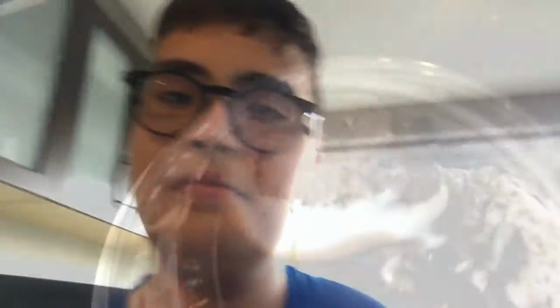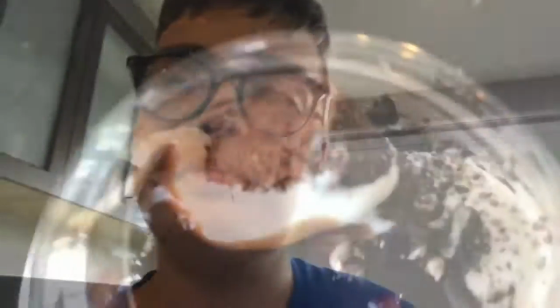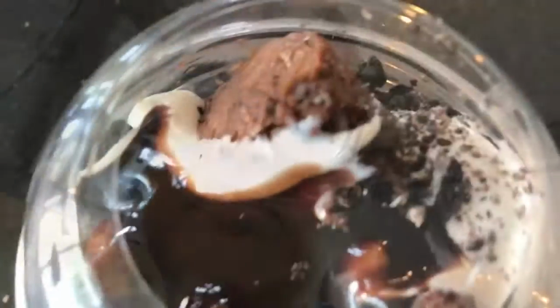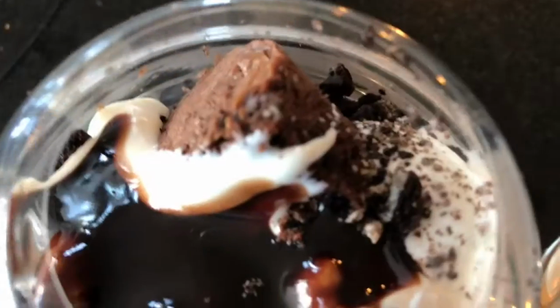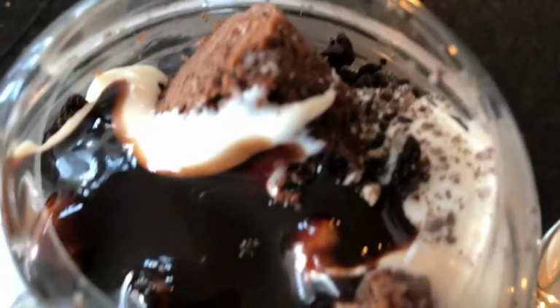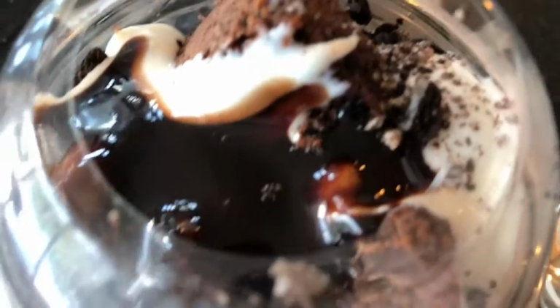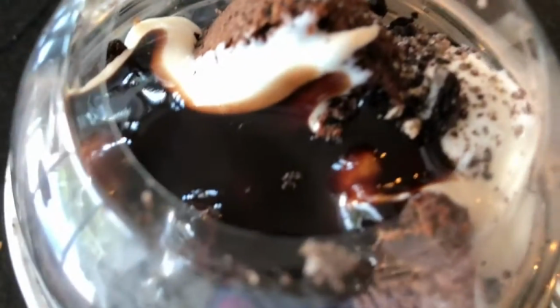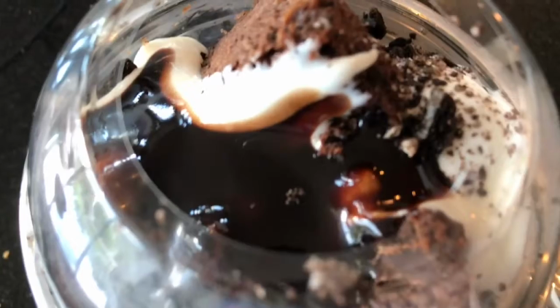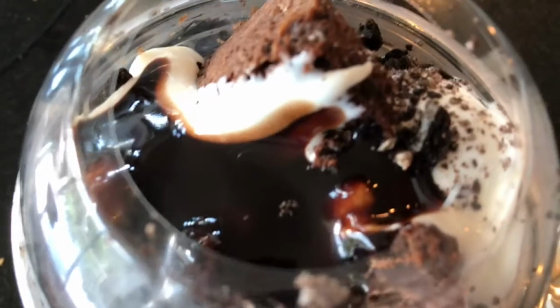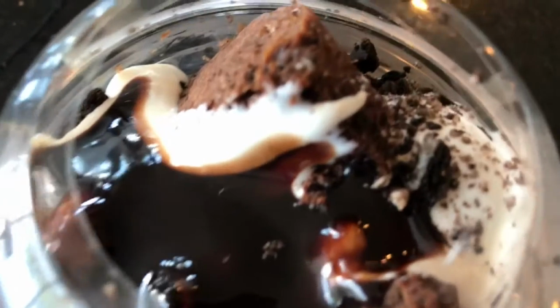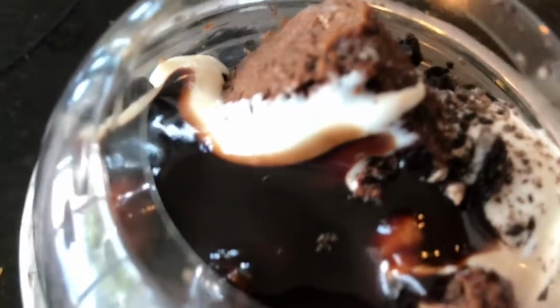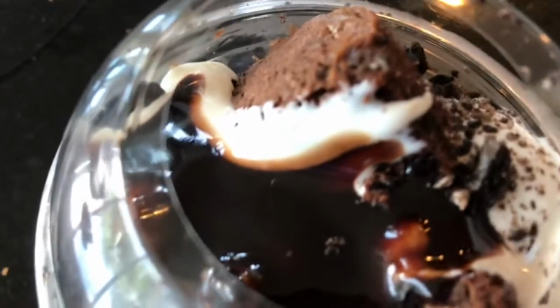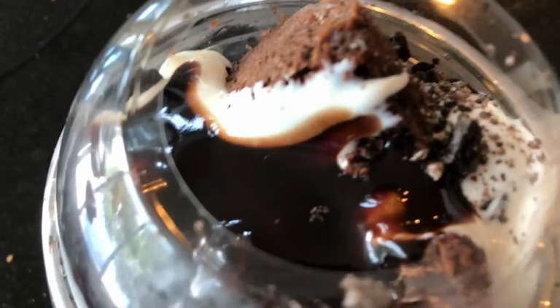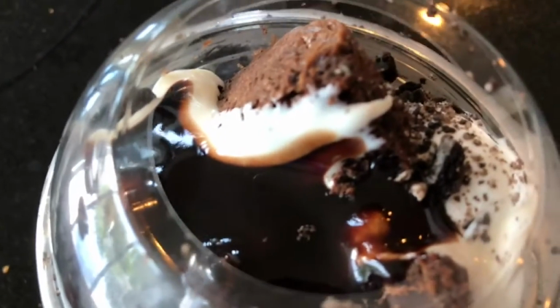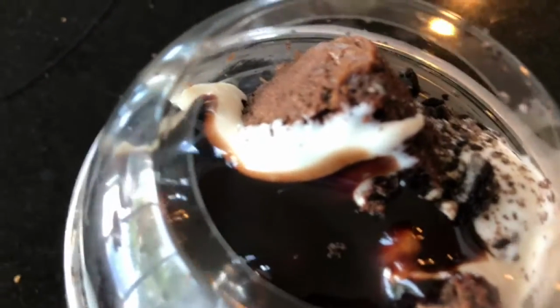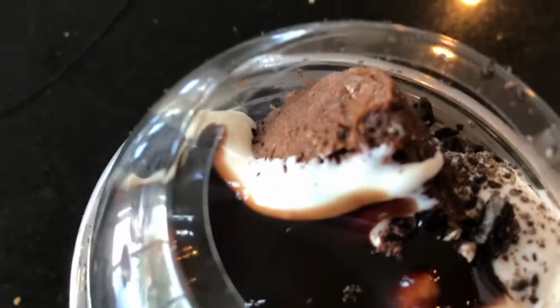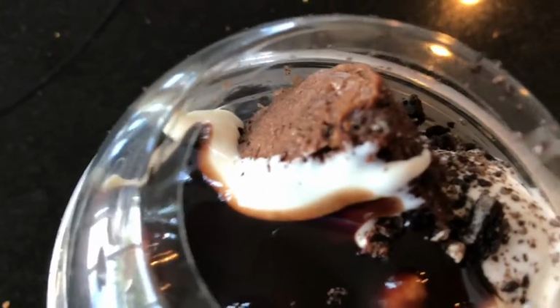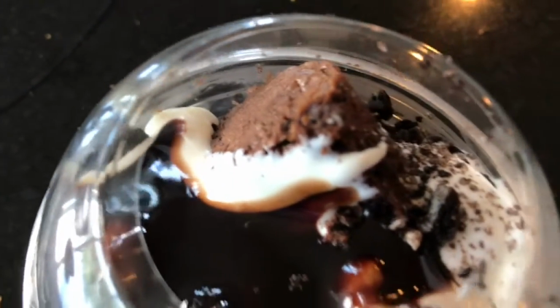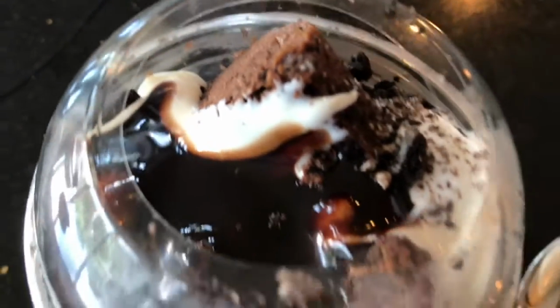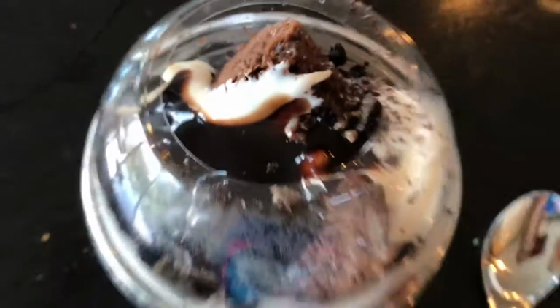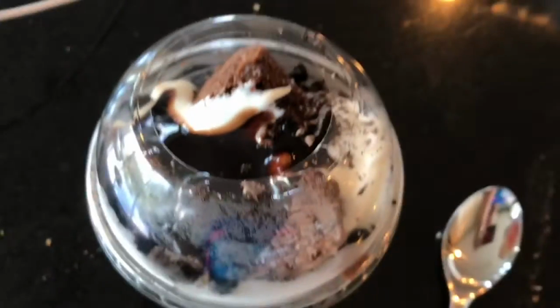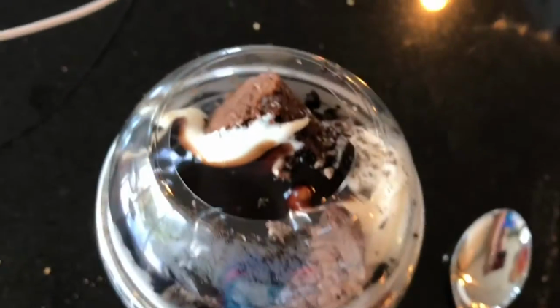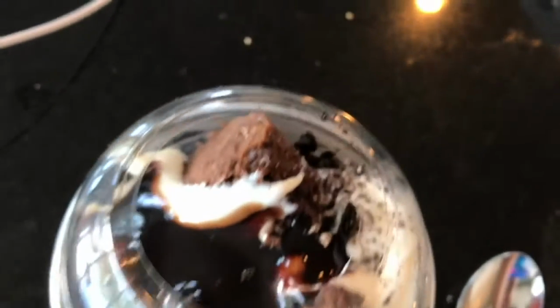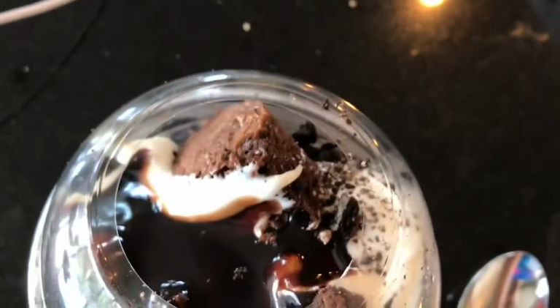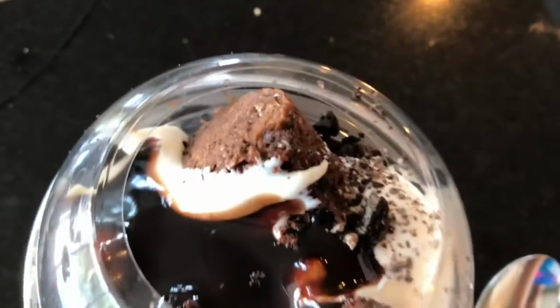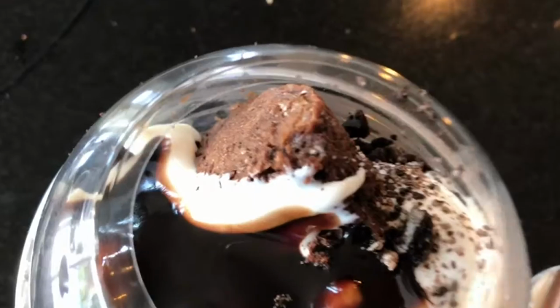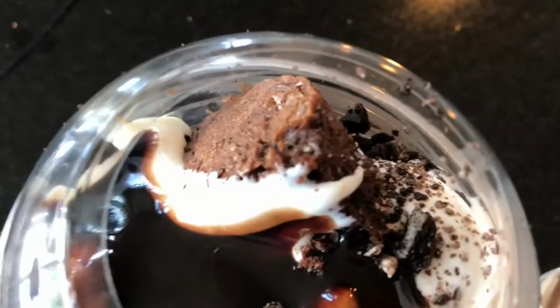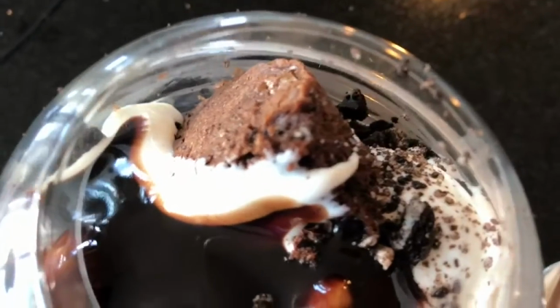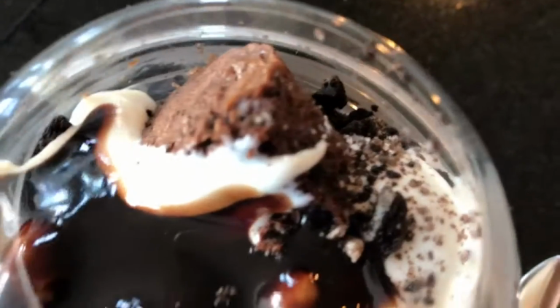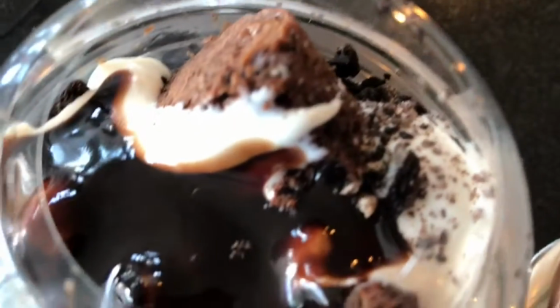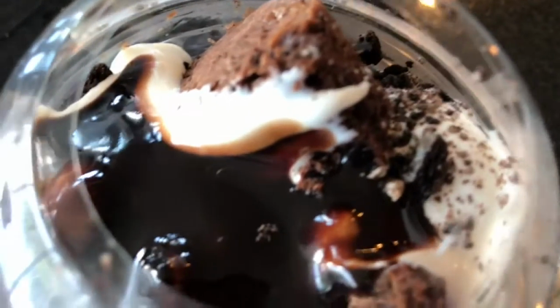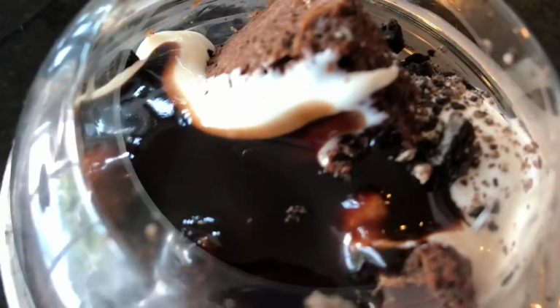You can see the beautiful whipped cream and the vanilla custard with an awesome brownie contrast. You can see the little bit of Oreo in there.